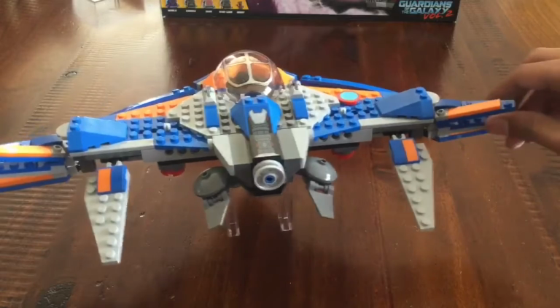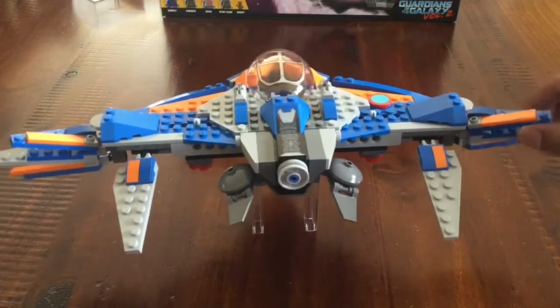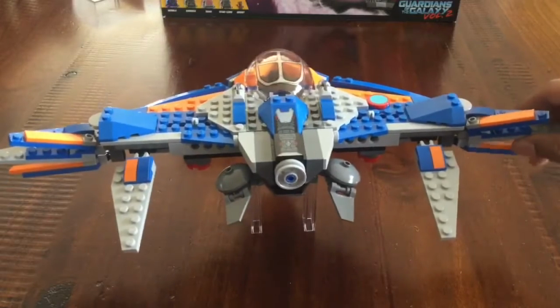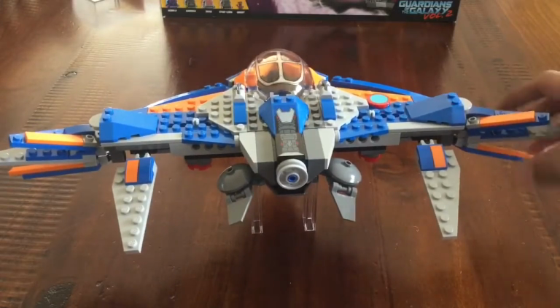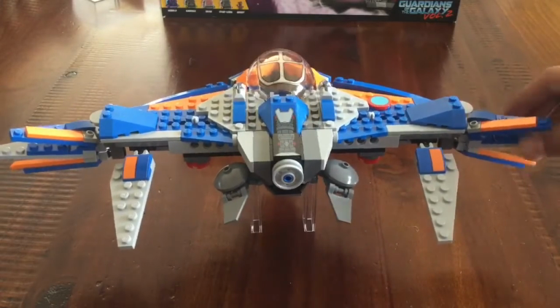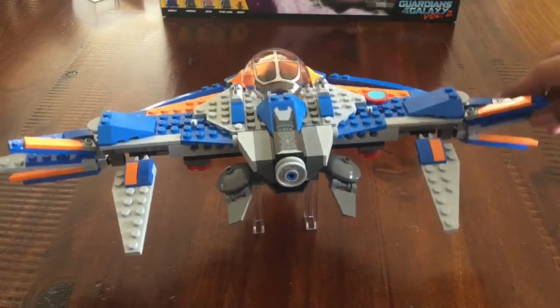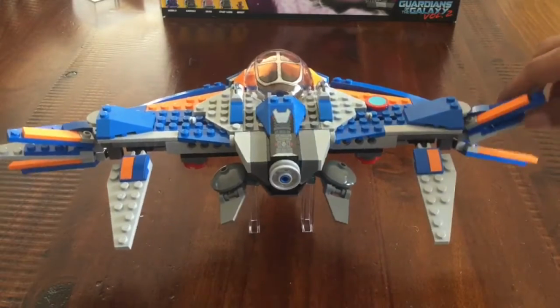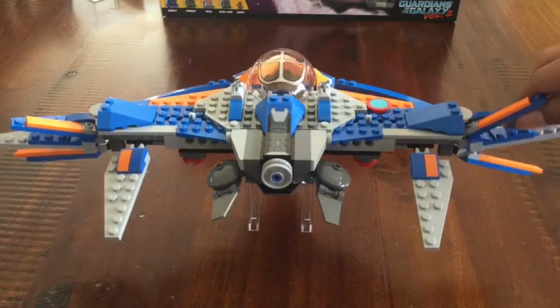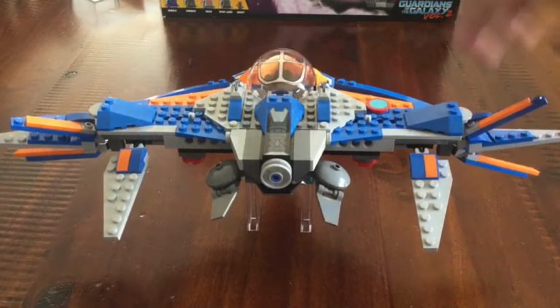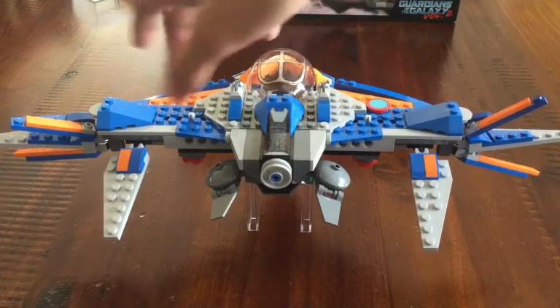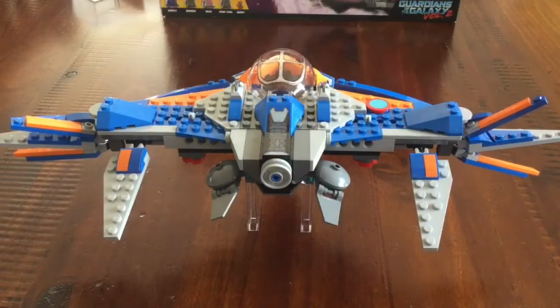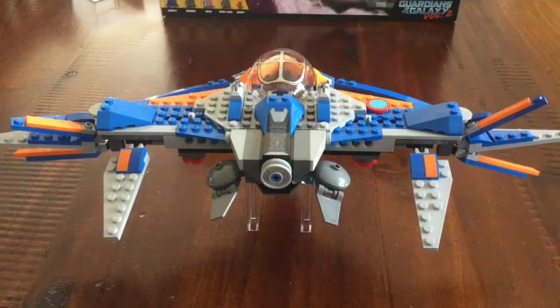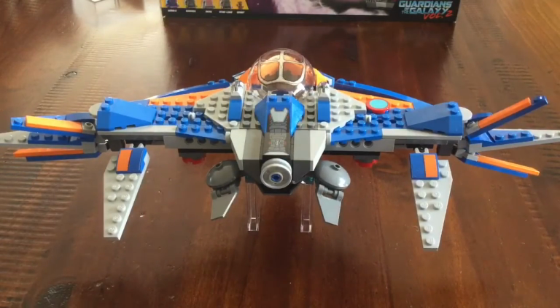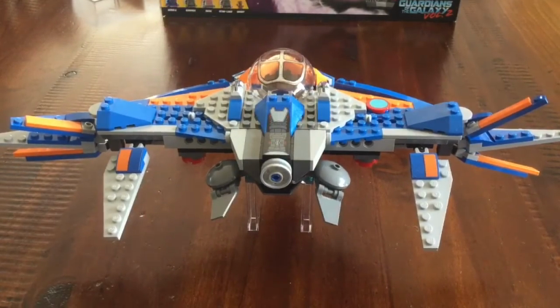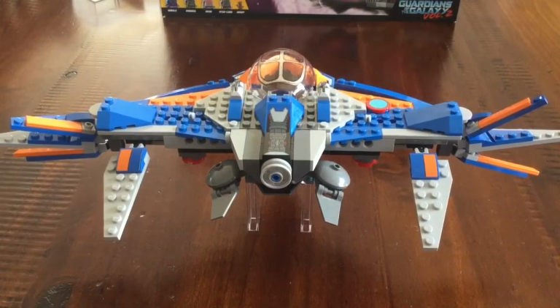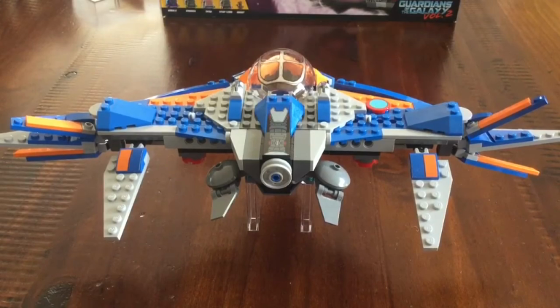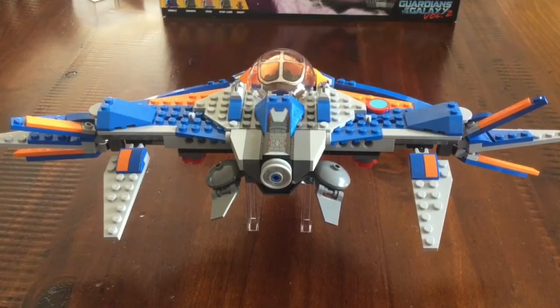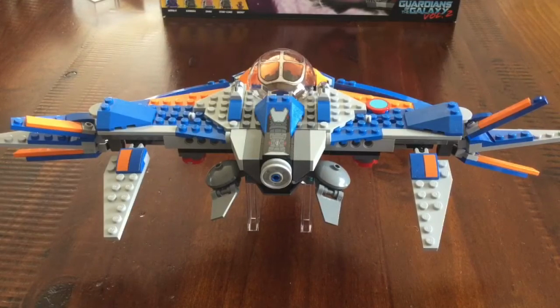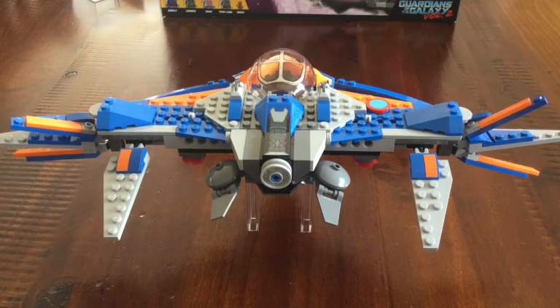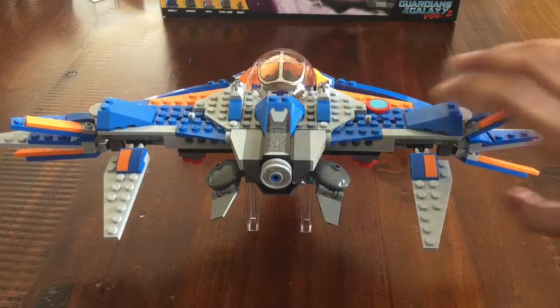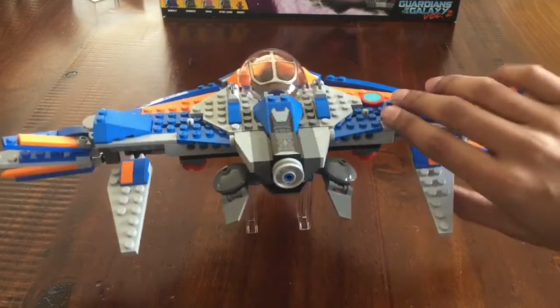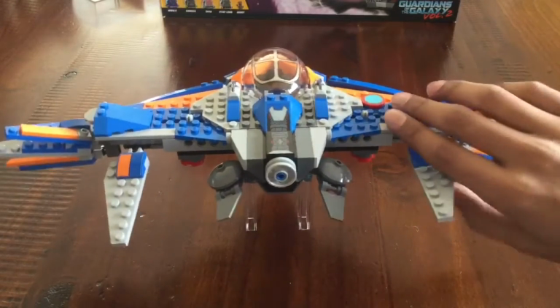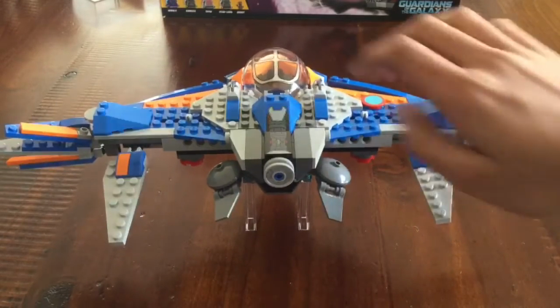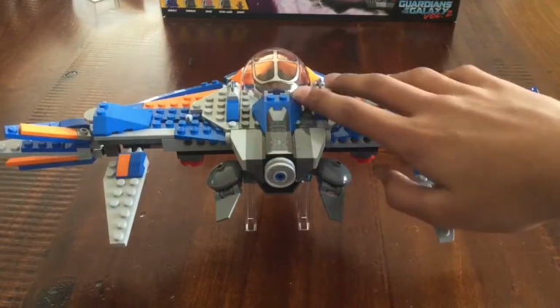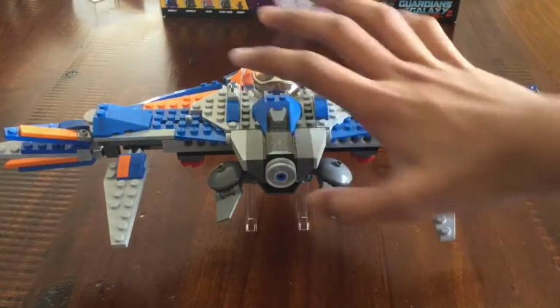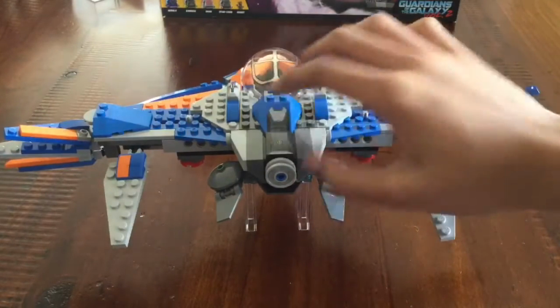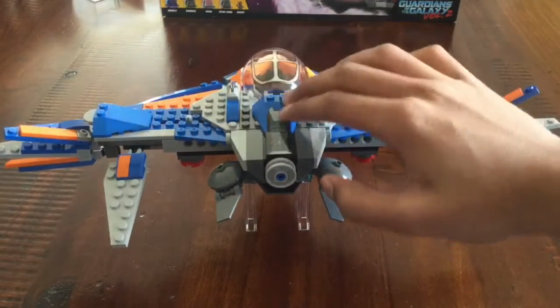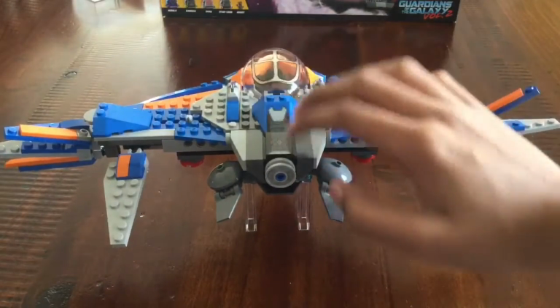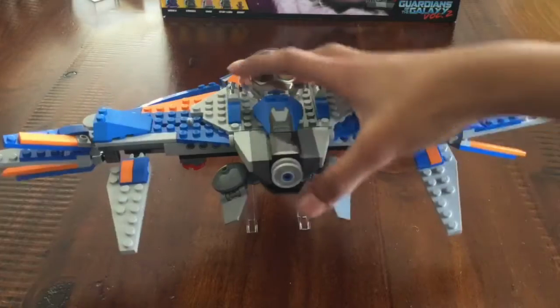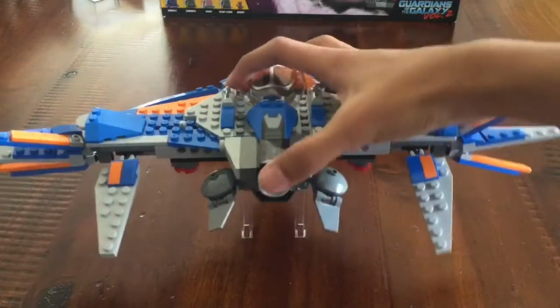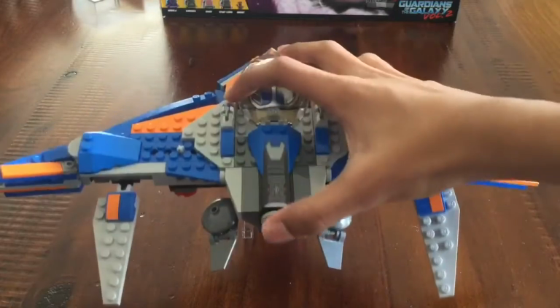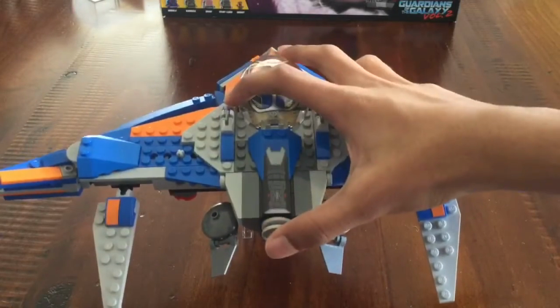If you turn this around, it looks great from the back as well. It doesn't look bad, especially with the wing panels all extended — it looks great. It gives a lot of character, like it's a falcon or an eagle. And this whole part with all this detailing looks great.